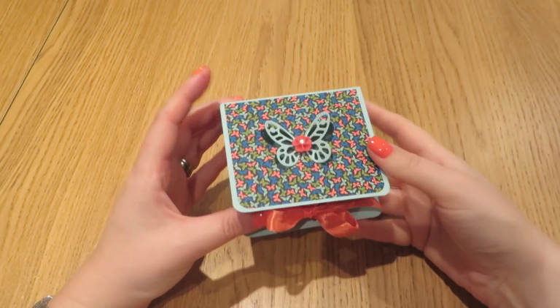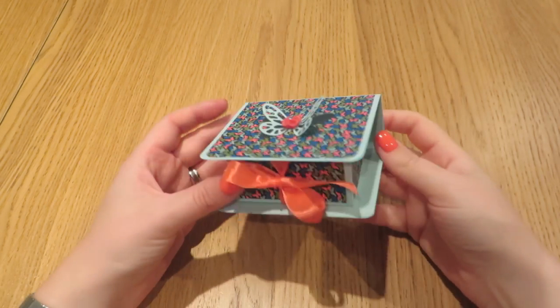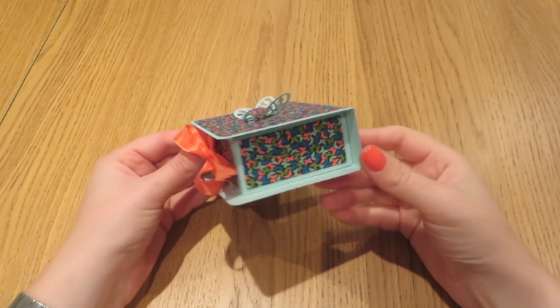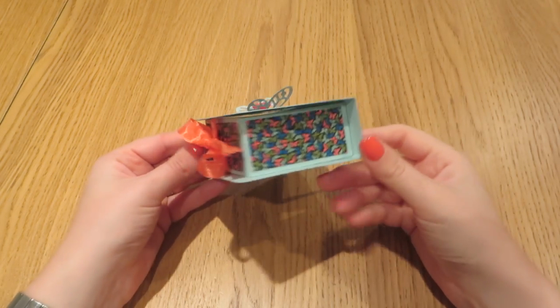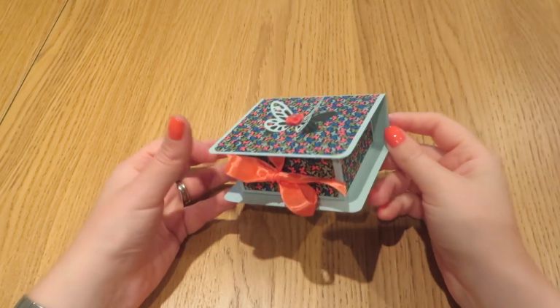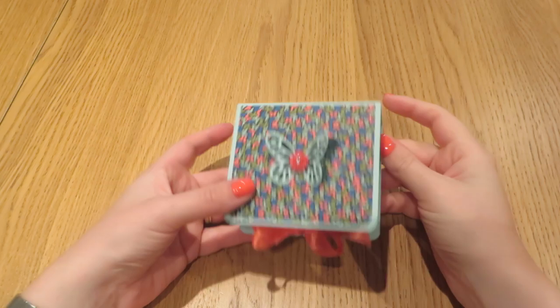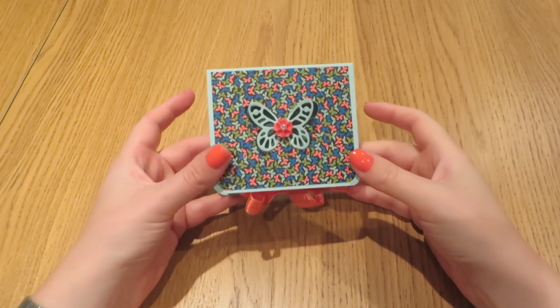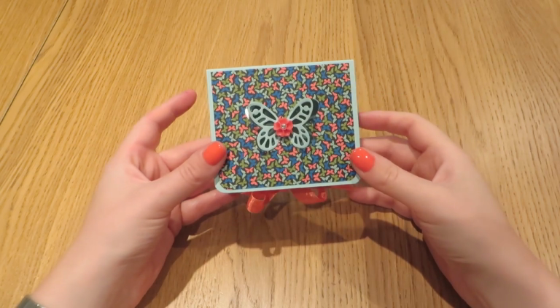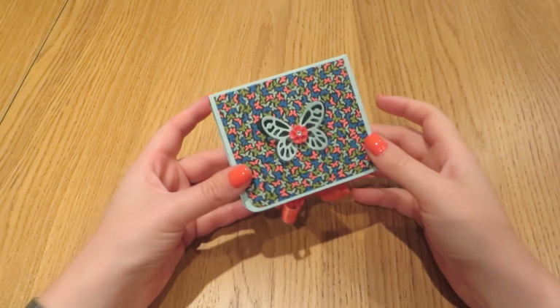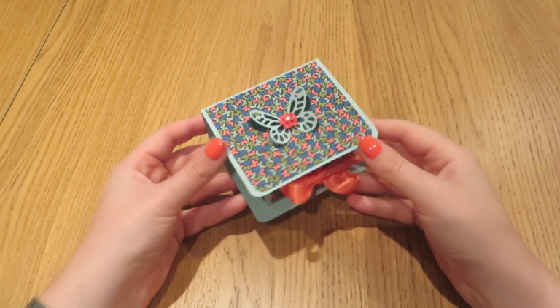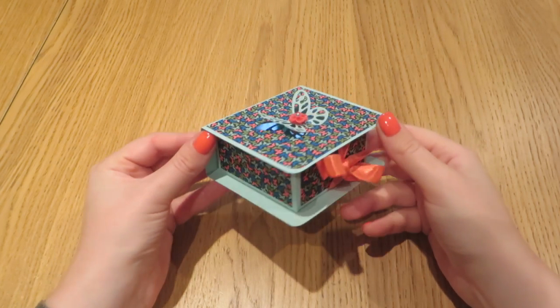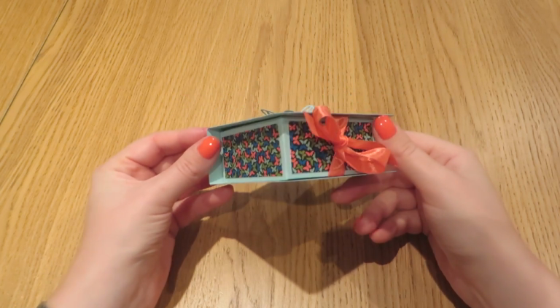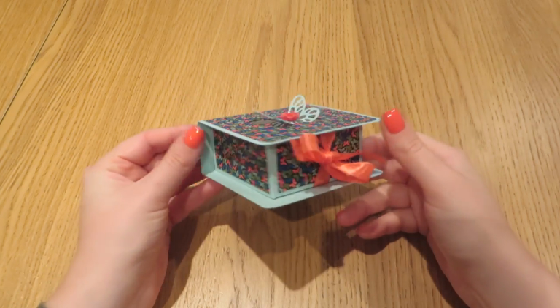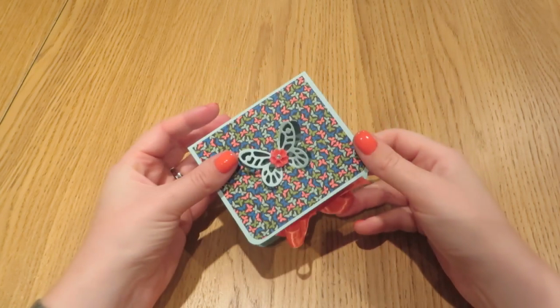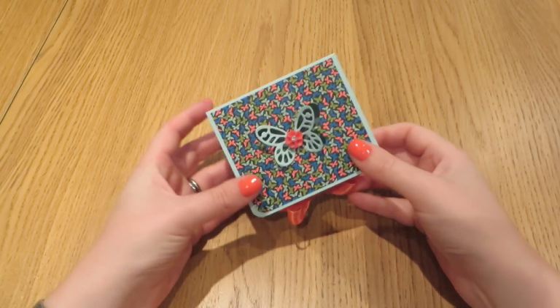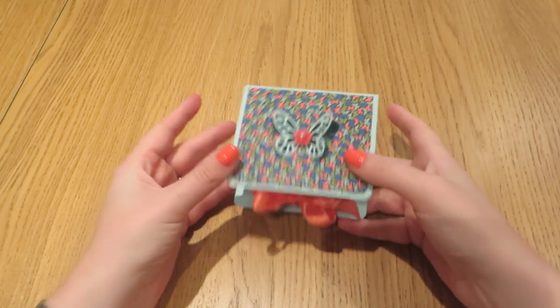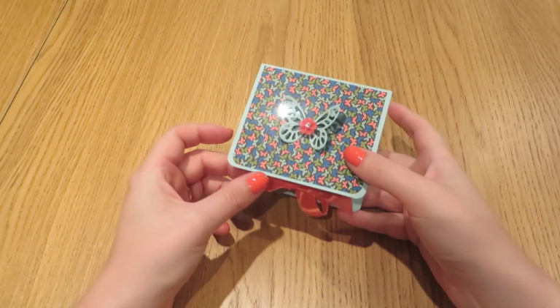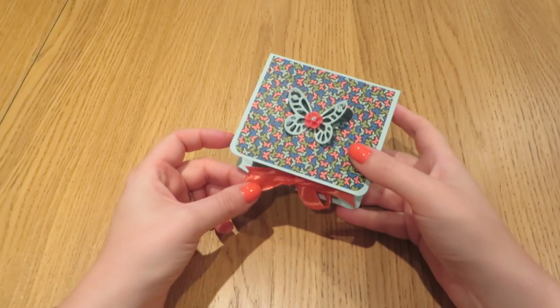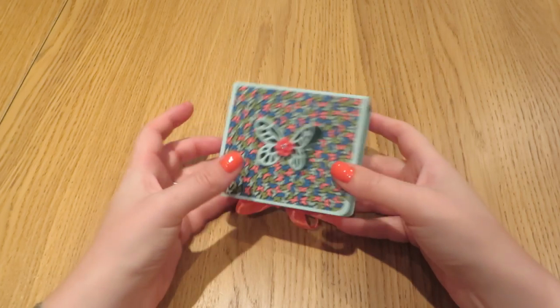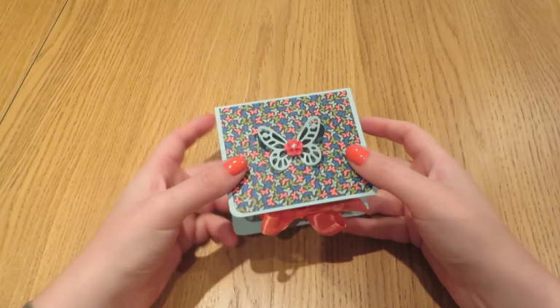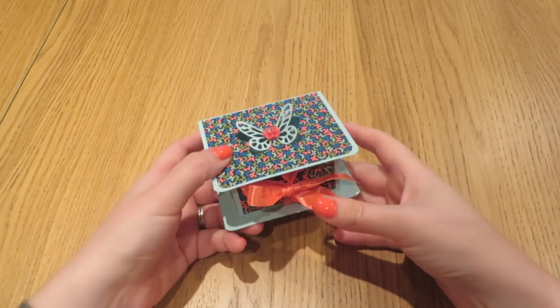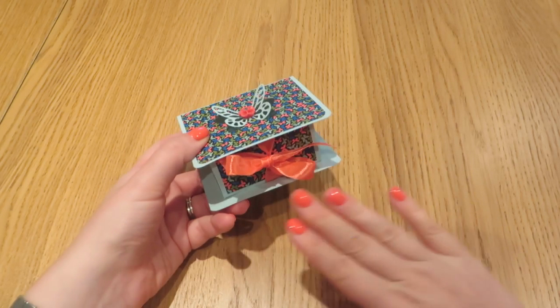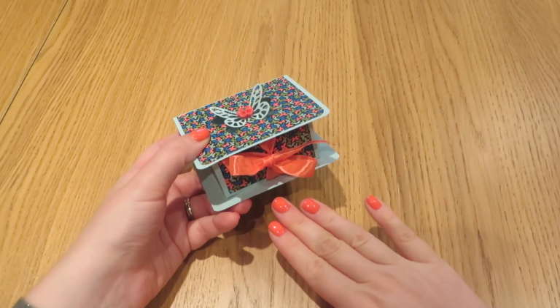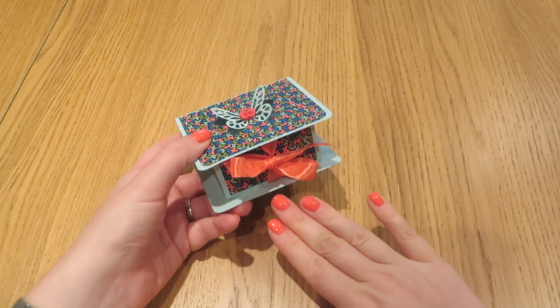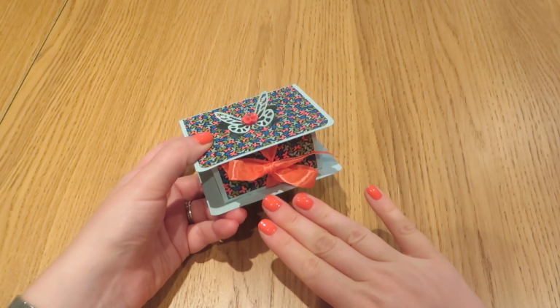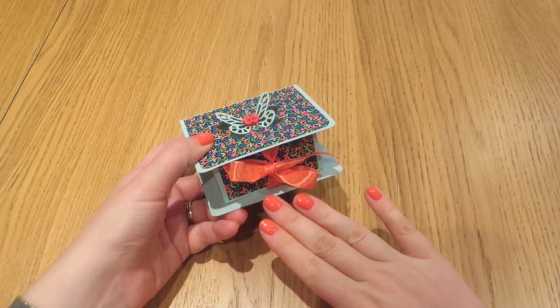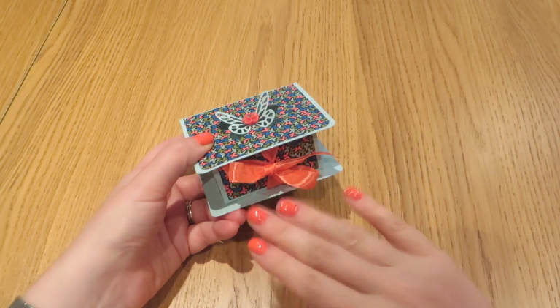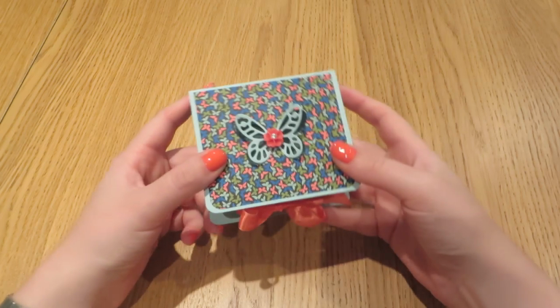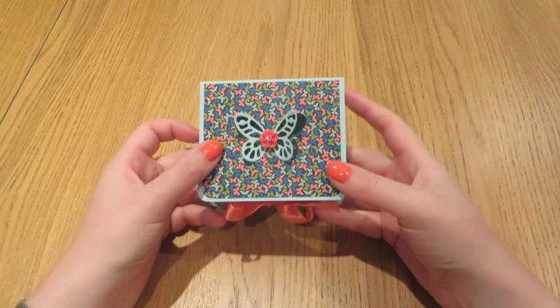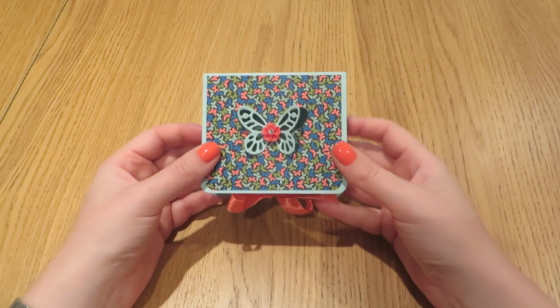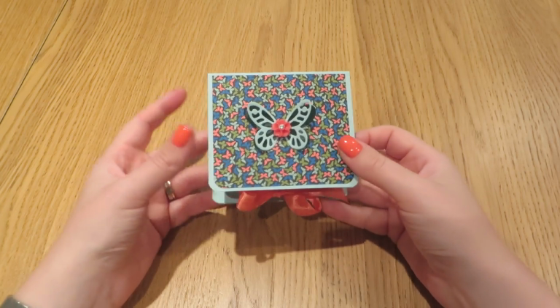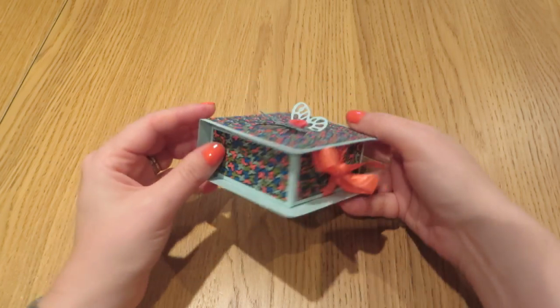Today's project is this really very pretty little gift box. I'm really pleased with the way that it has turned out and I've just noticed coincidentally that it coordinates perfectly with my nails. I didn't mean to do that but wow, I like coincidences like that.